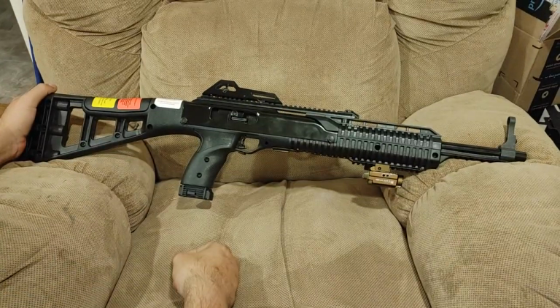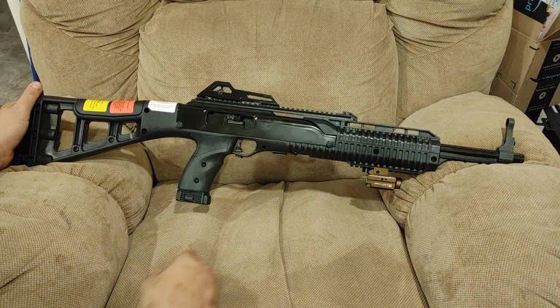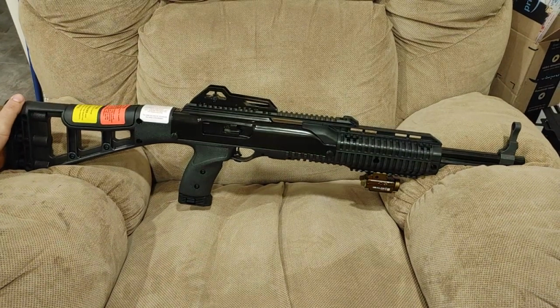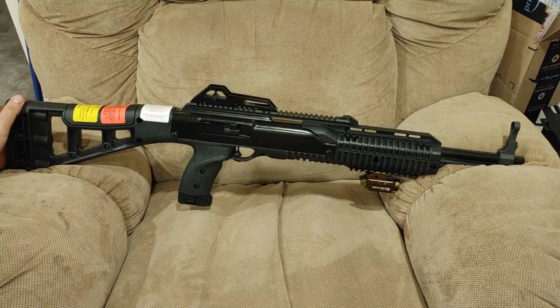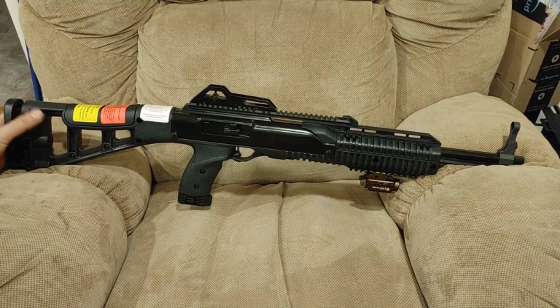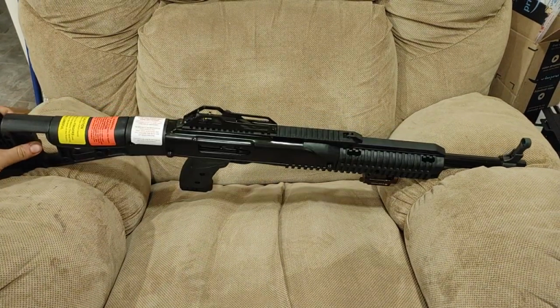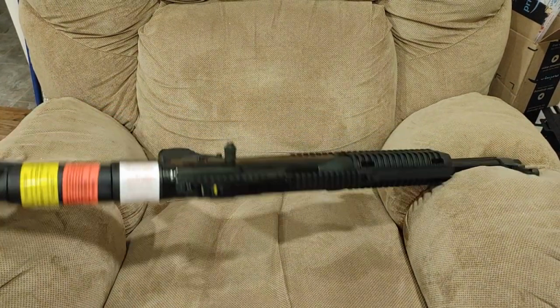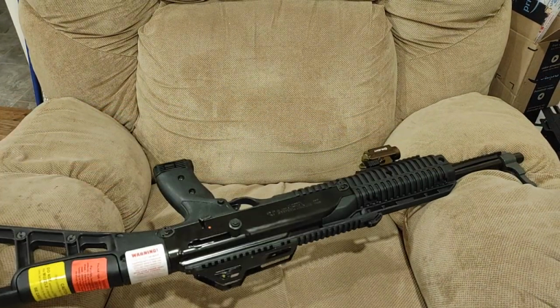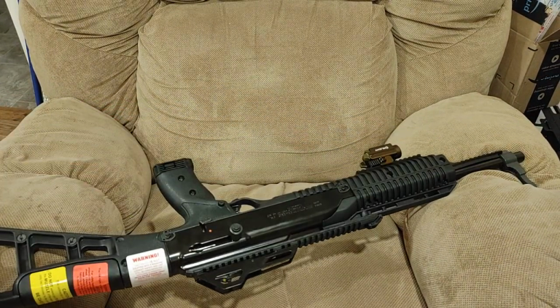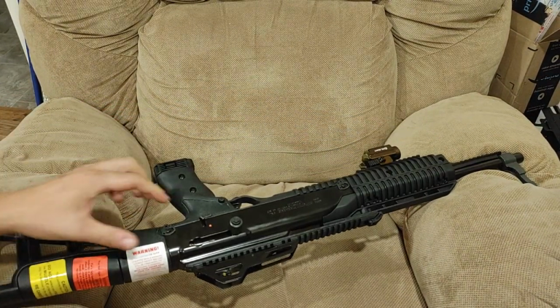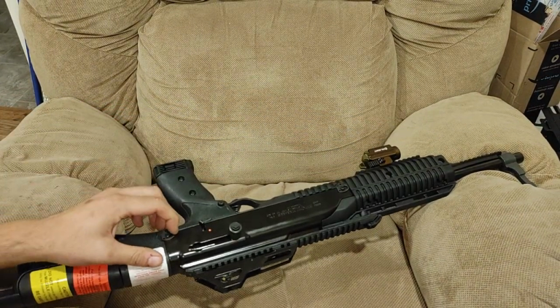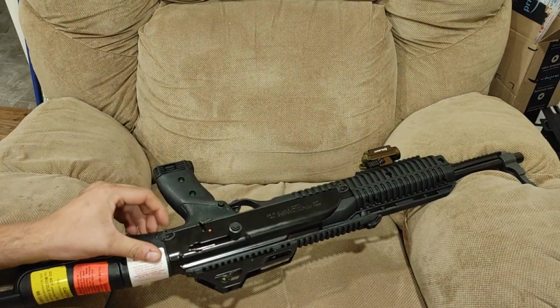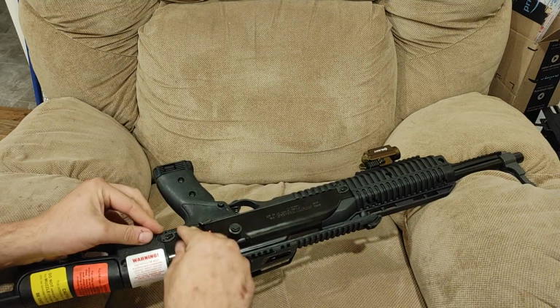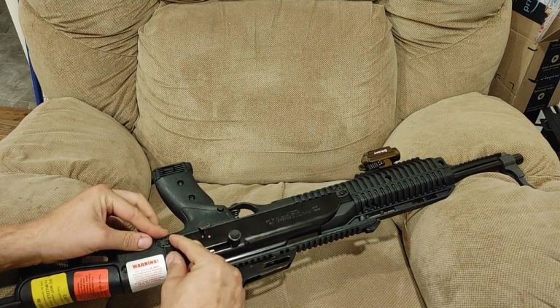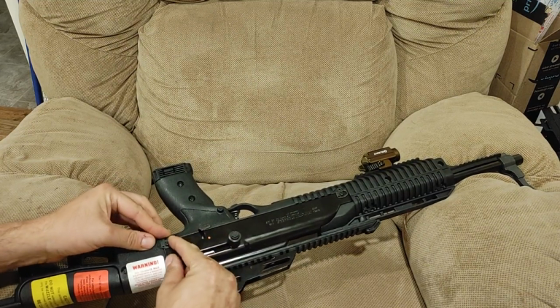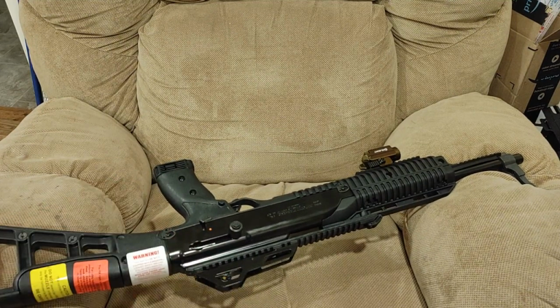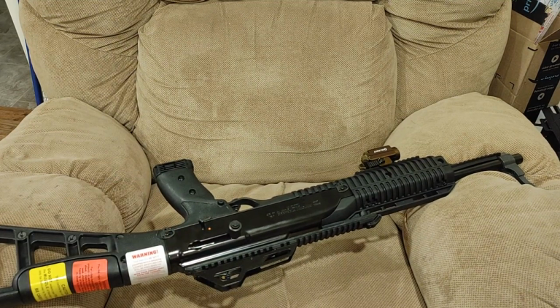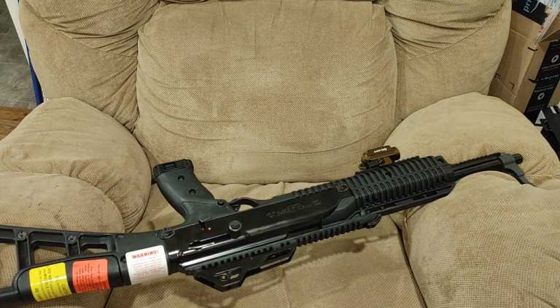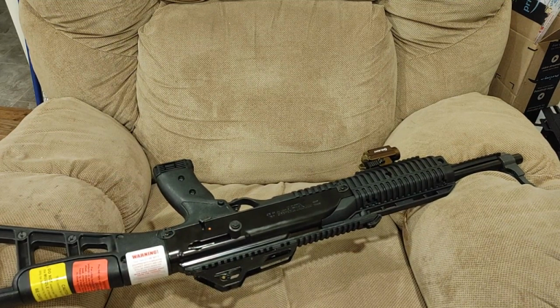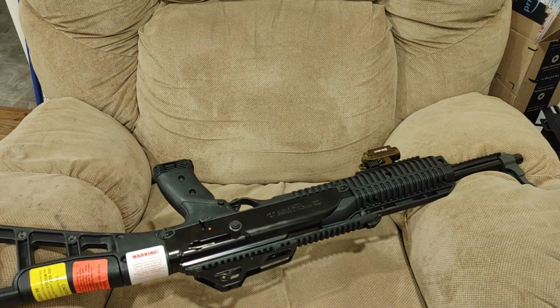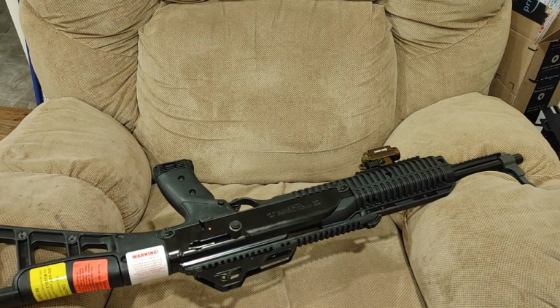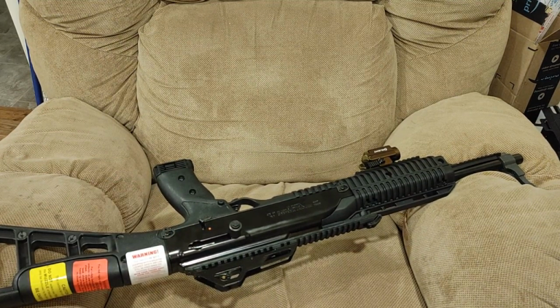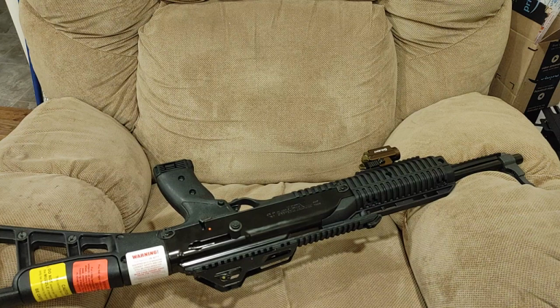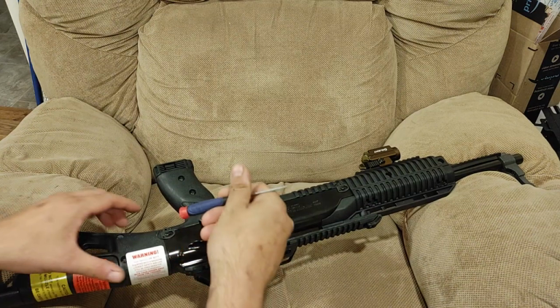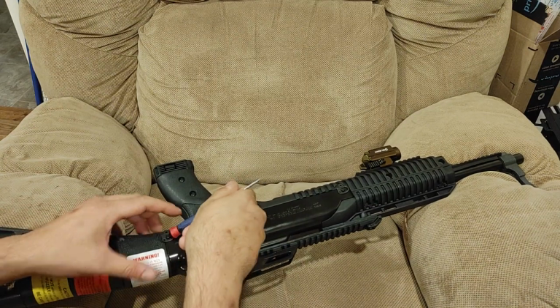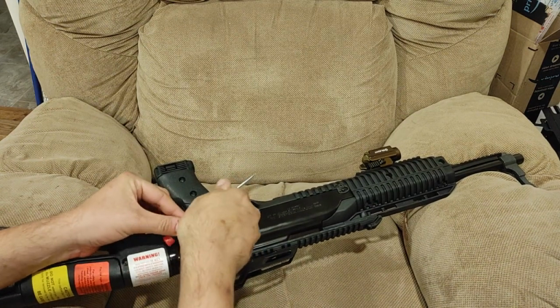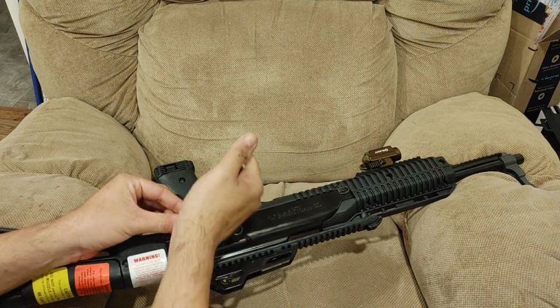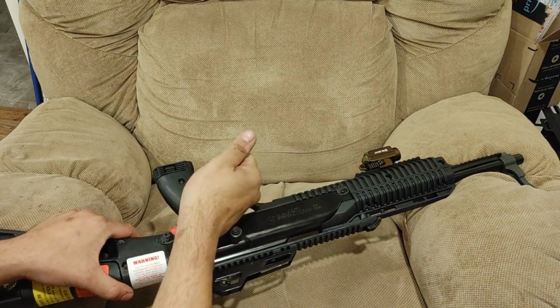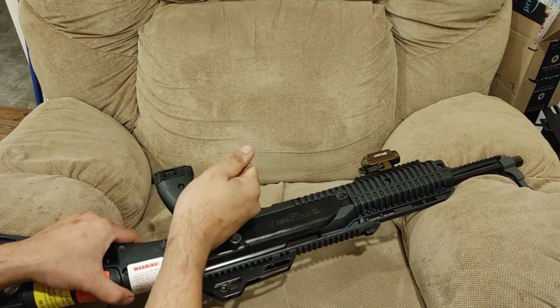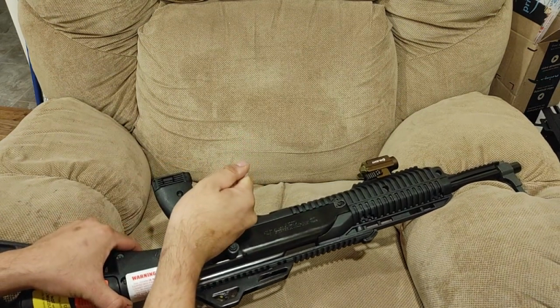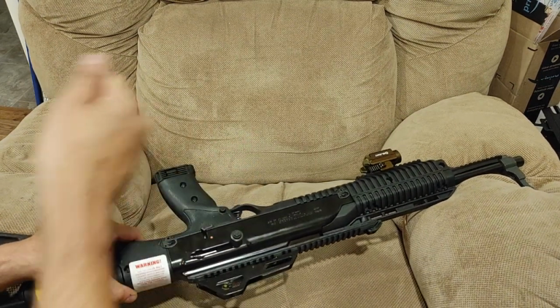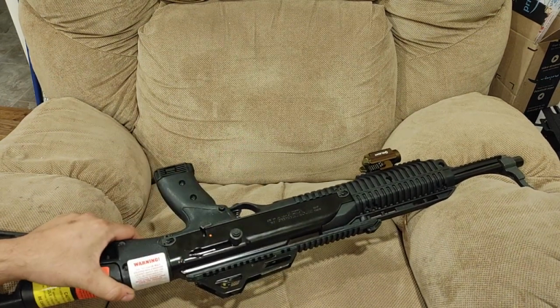I don't disassemble Hi-Points because they have roll pins and stupid stuff. Let's see — maybe these ones aren't so bad. Let's grab the back of this polymer screwdriver. Nope, not going to do it.